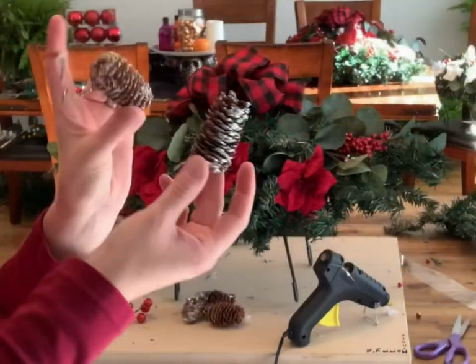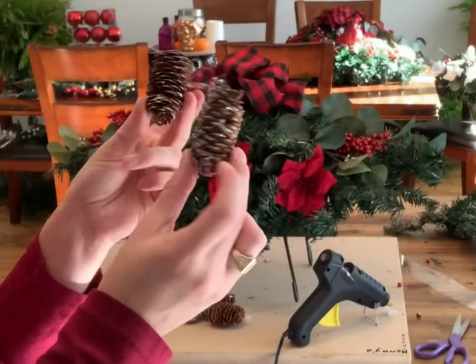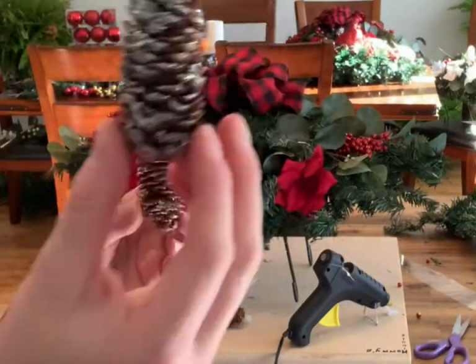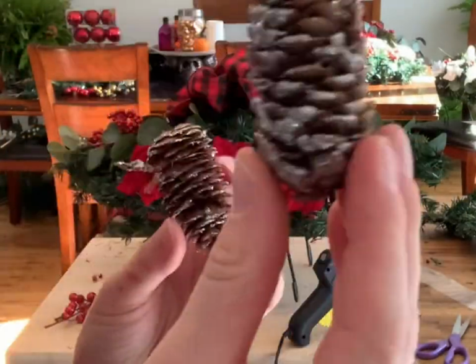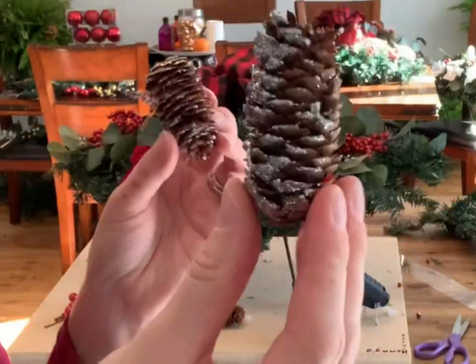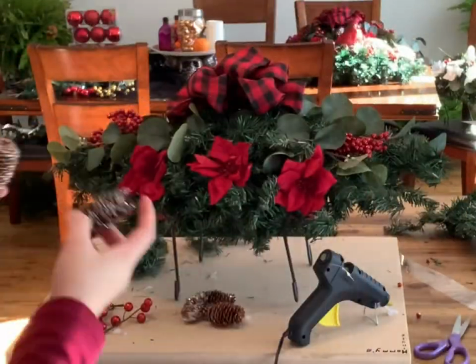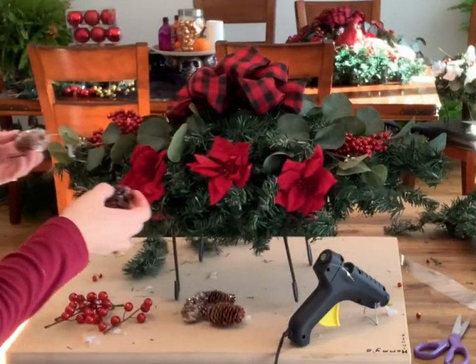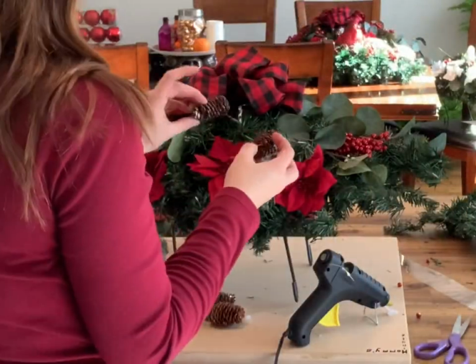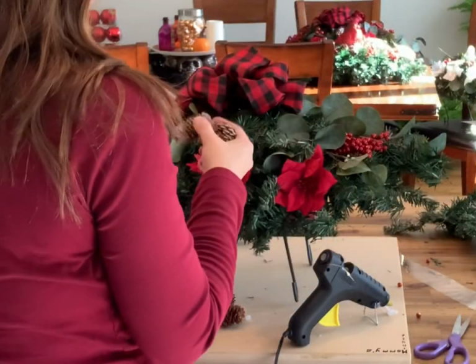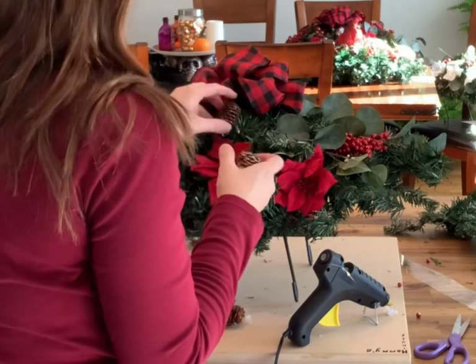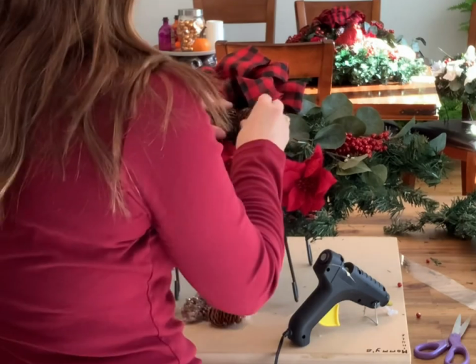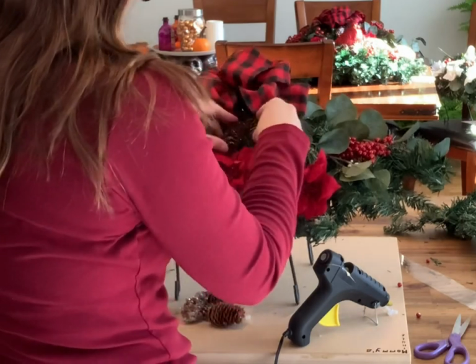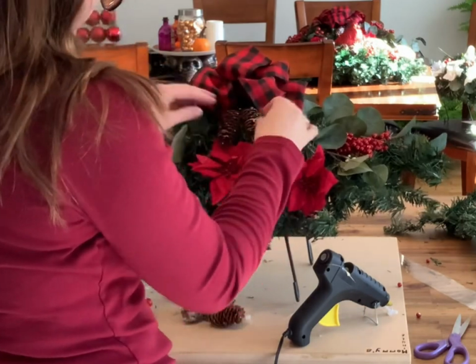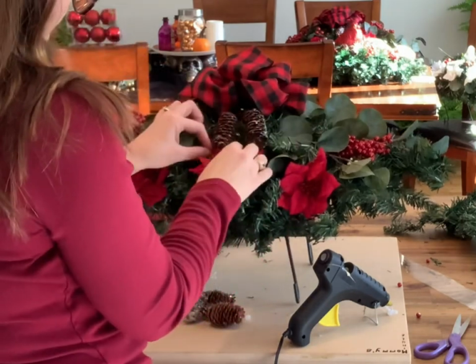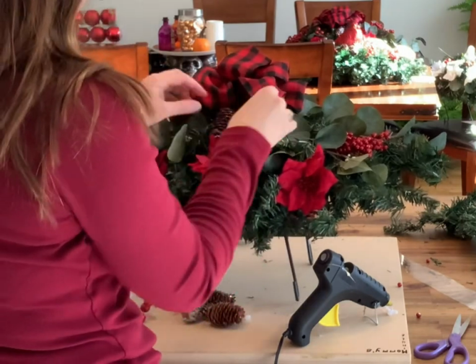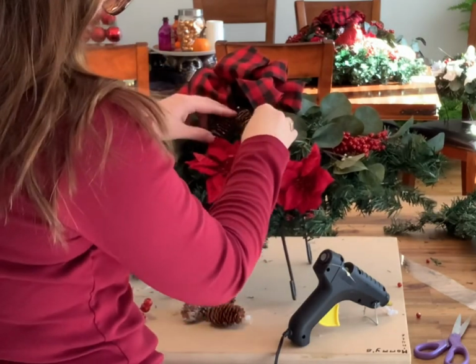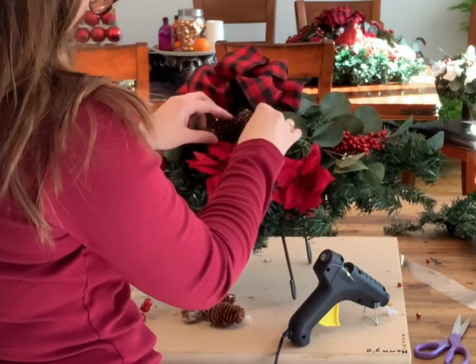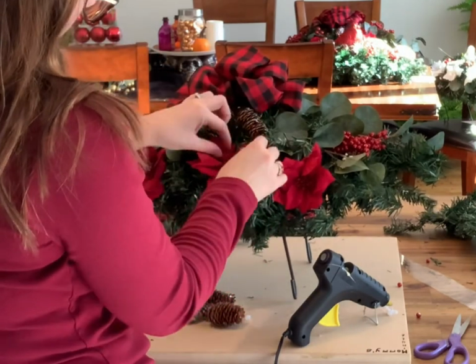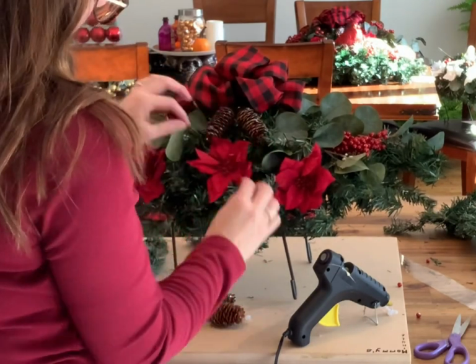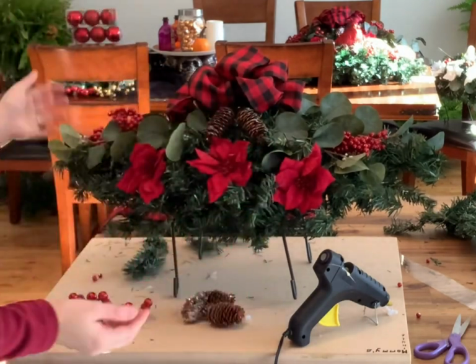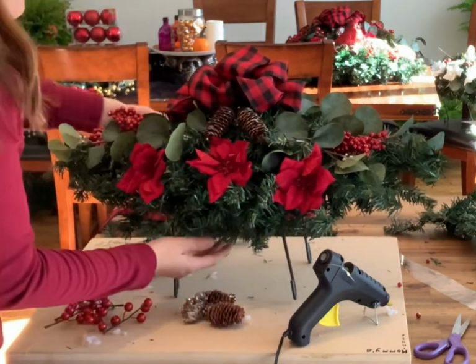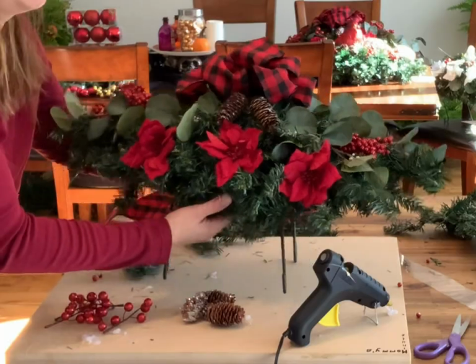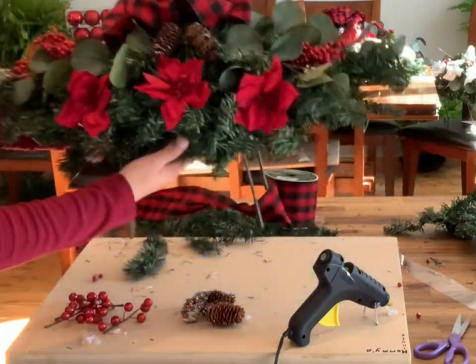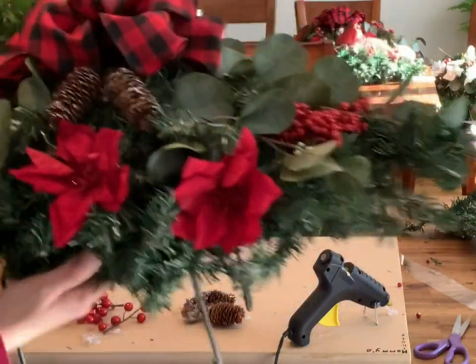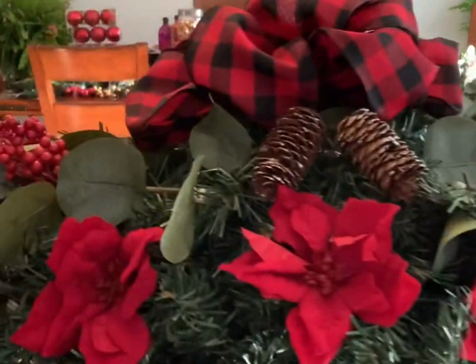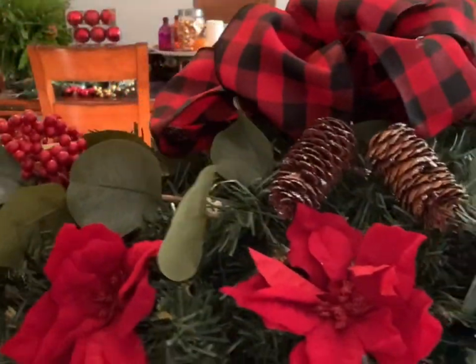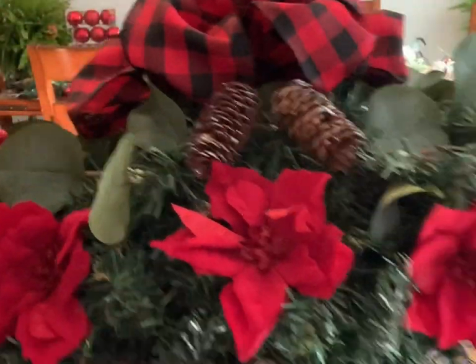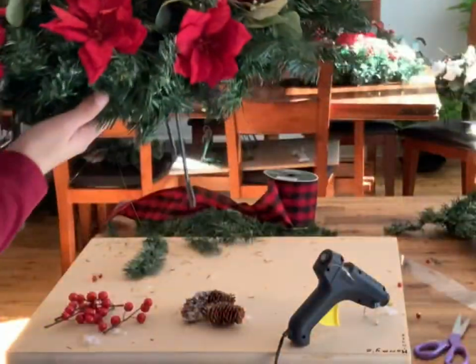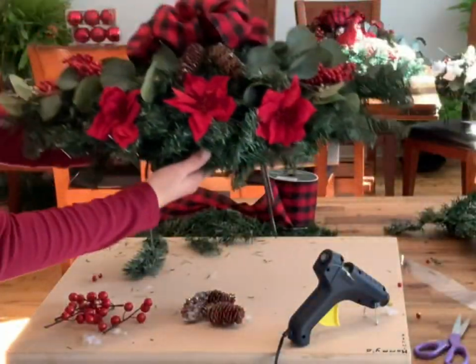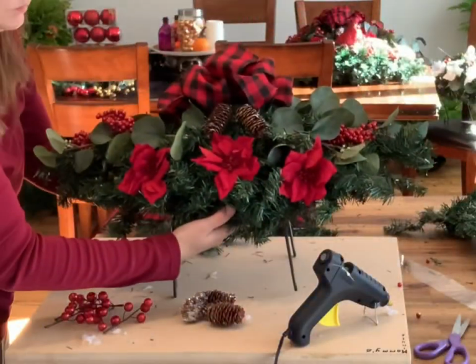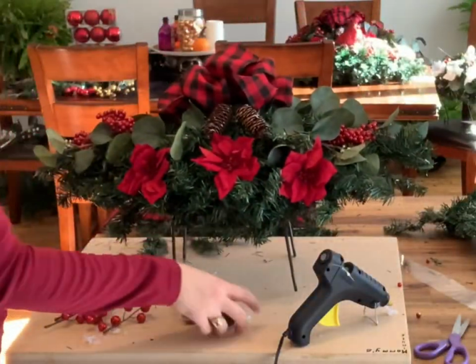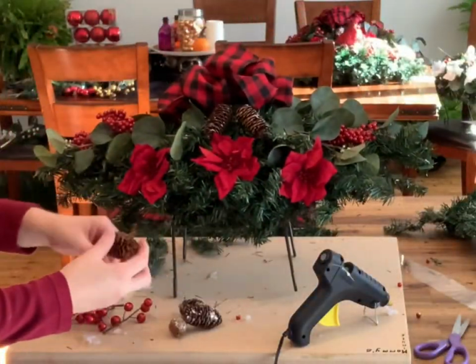Next, apply your sparkly pinecones — put two in the front, one on either side, and two in the back. Secure them using your hot glue gun.